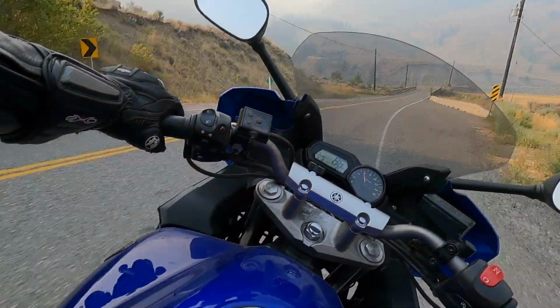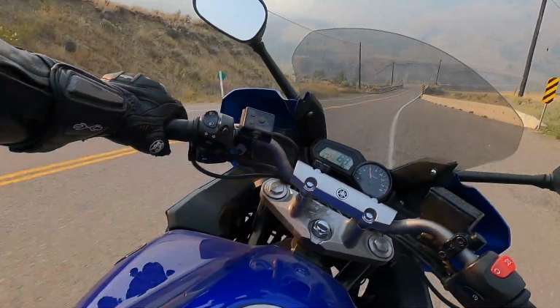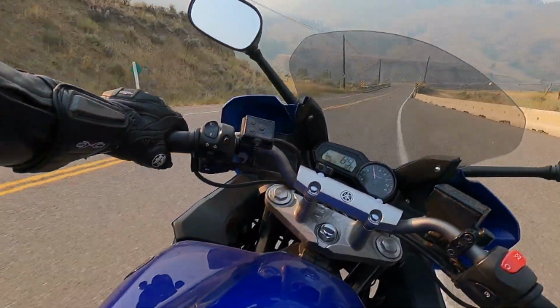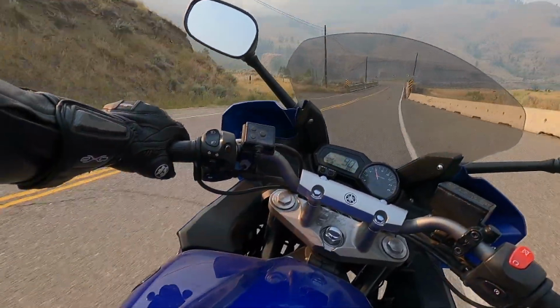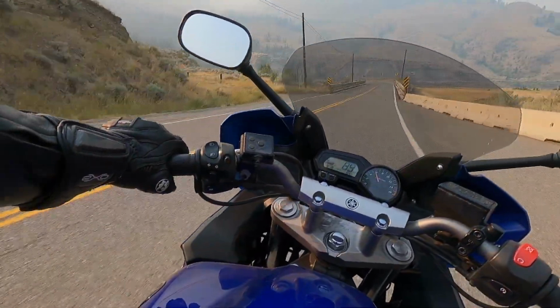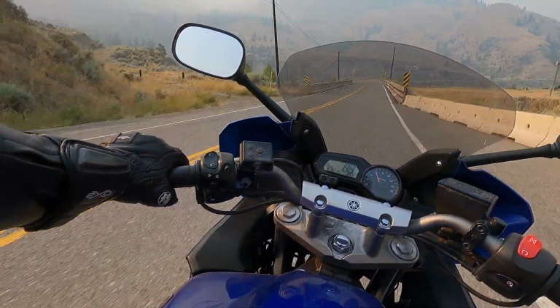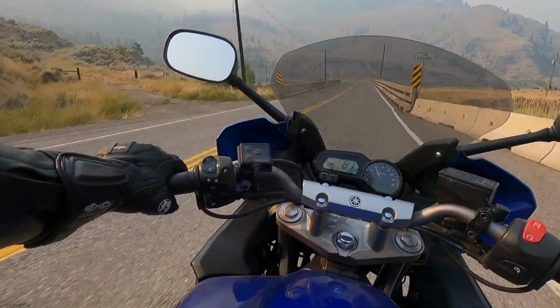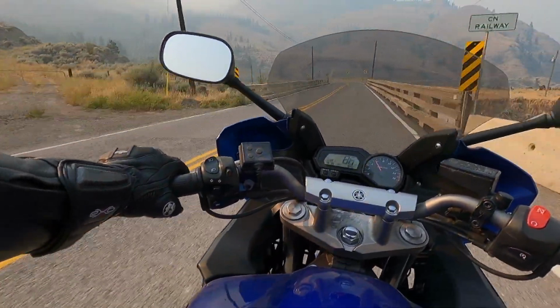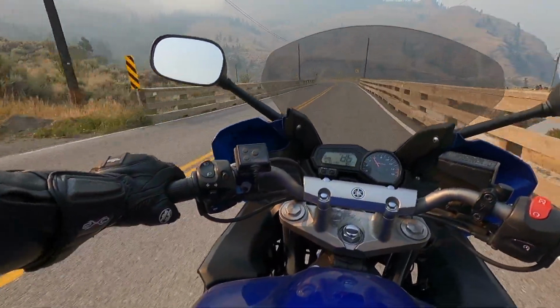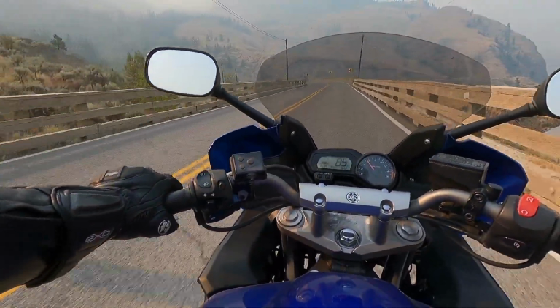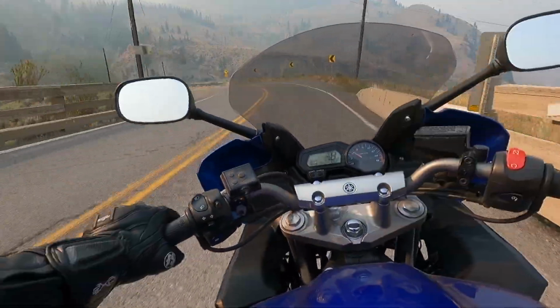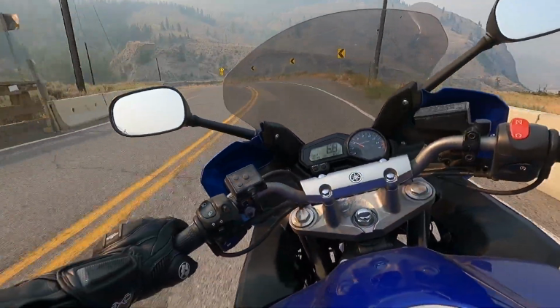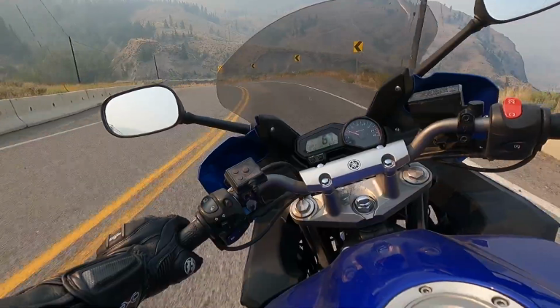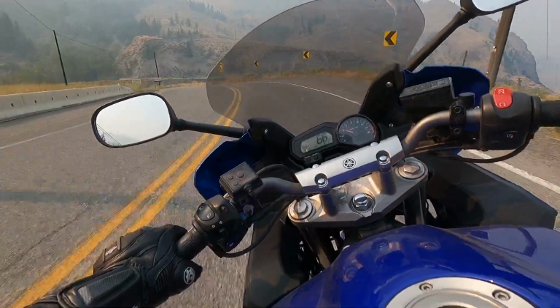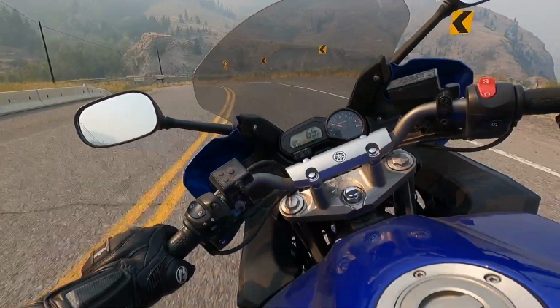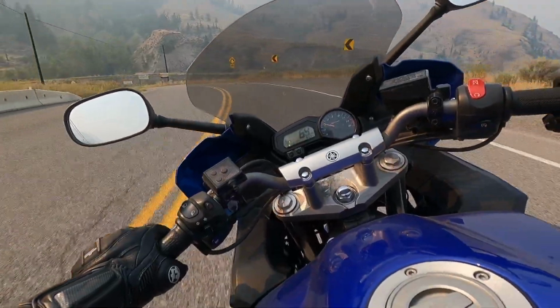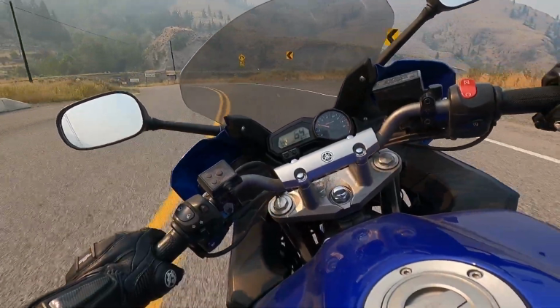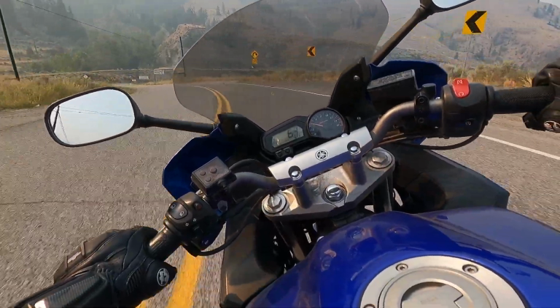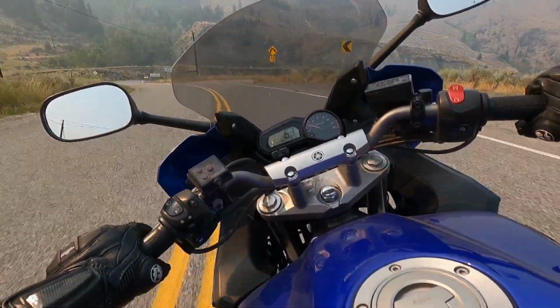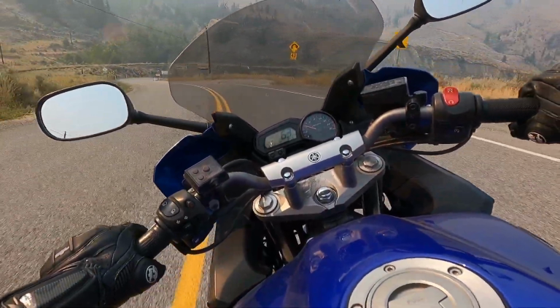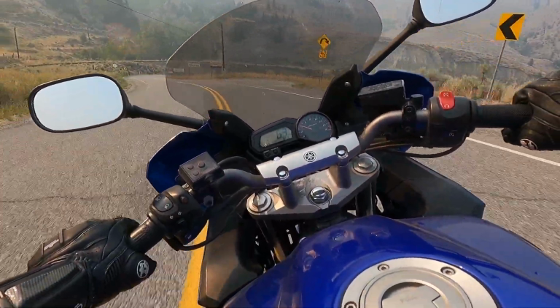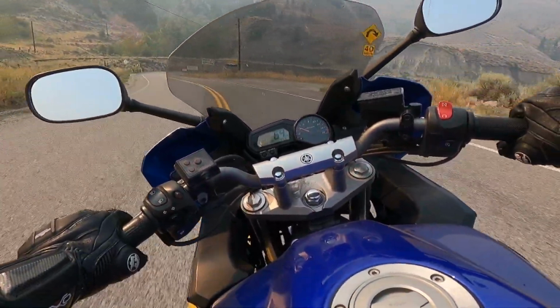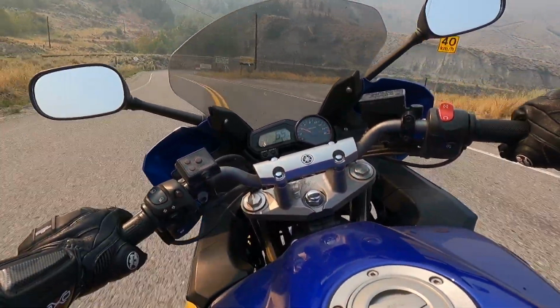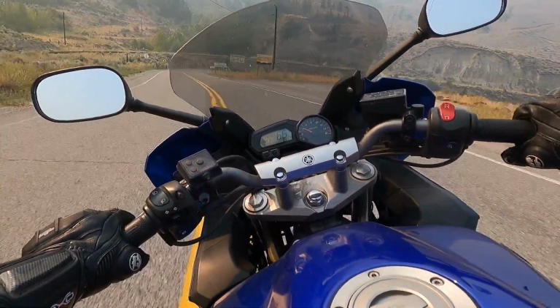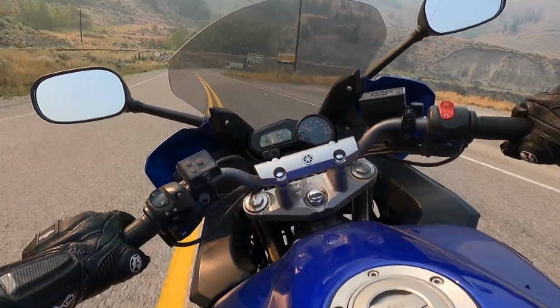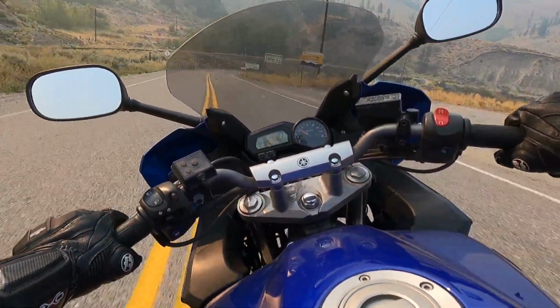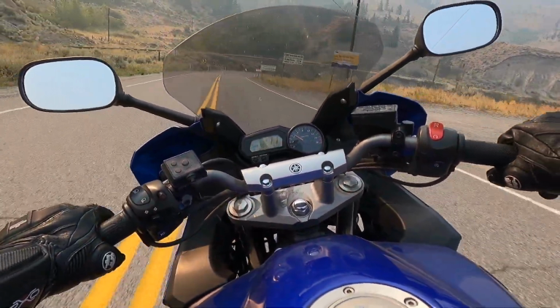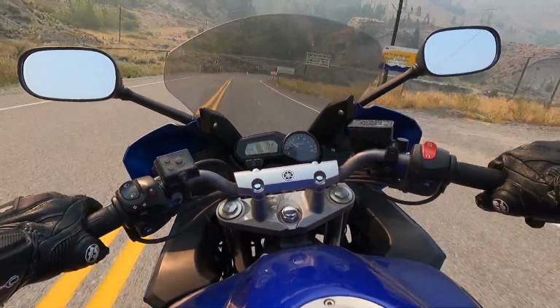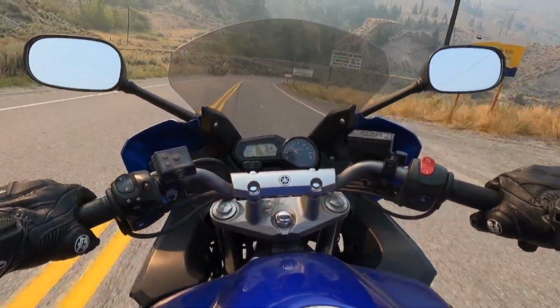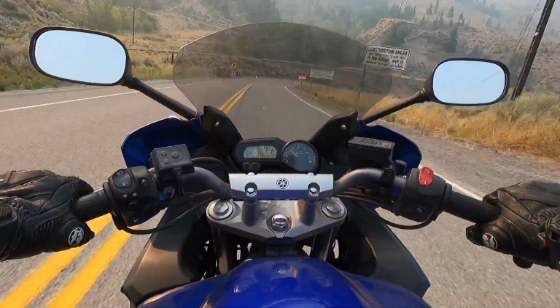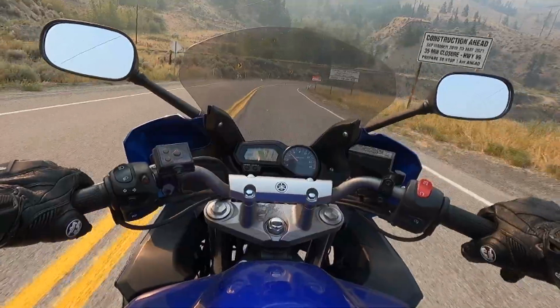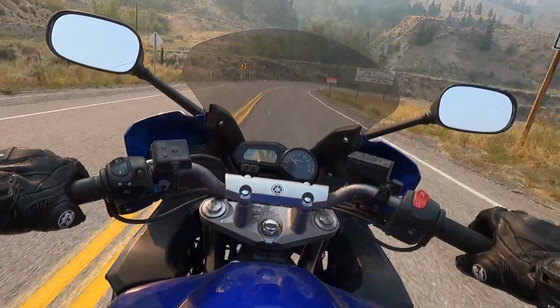Thanks for coming along for another smoky ride through central BC. If you have a road you think I should check out, drop it in a comment down below. Thanks for watching and have a good day.